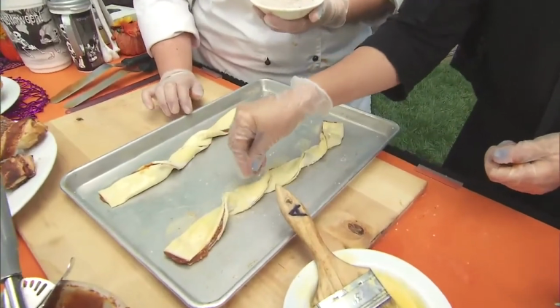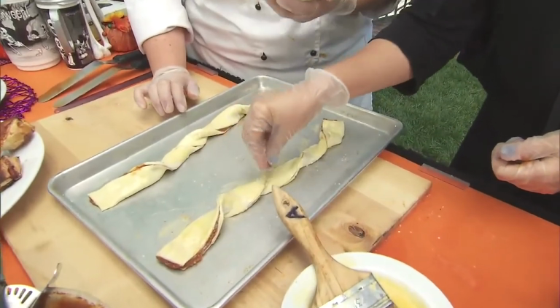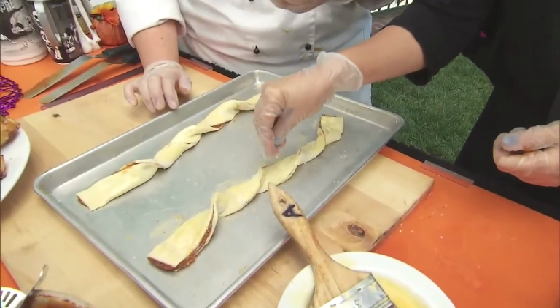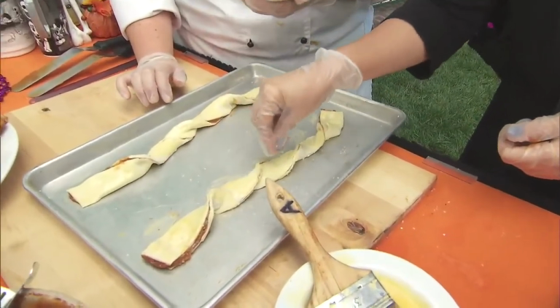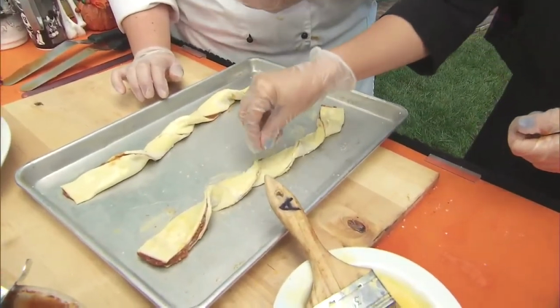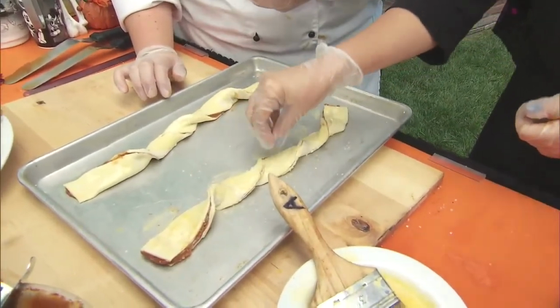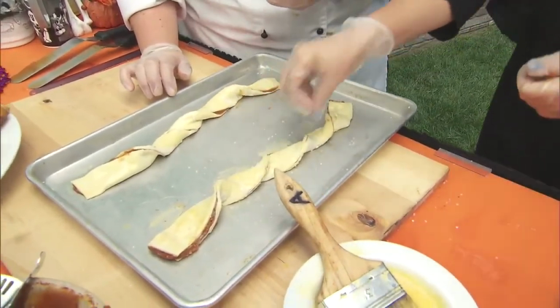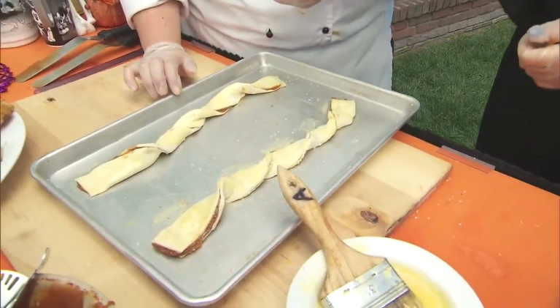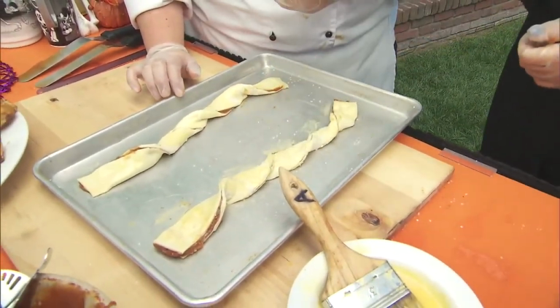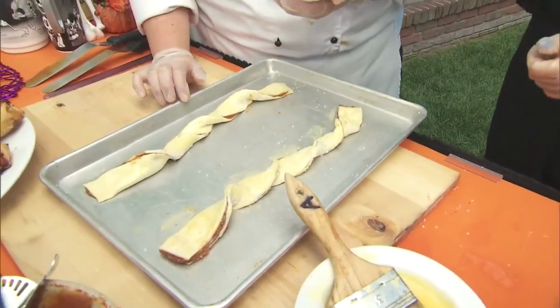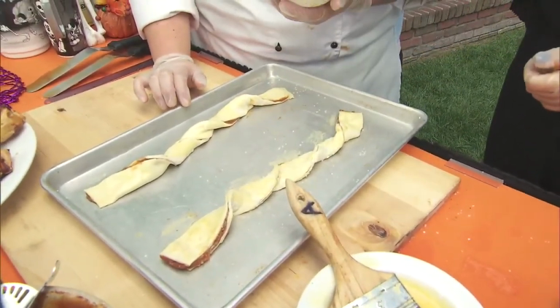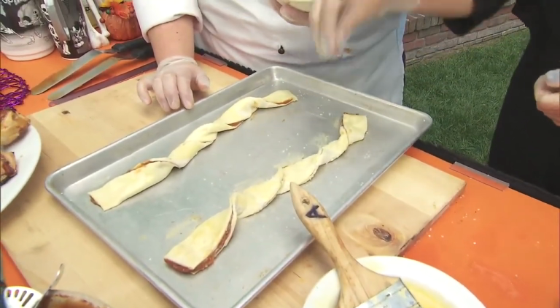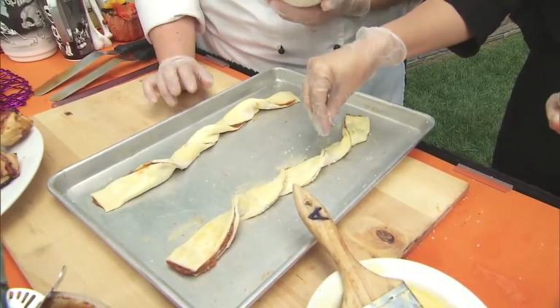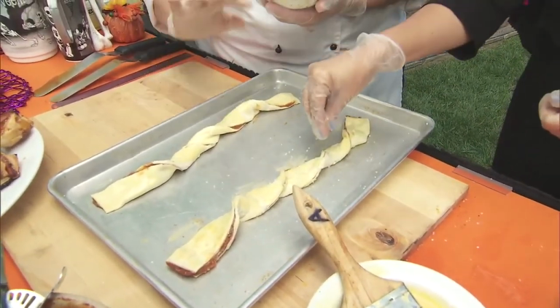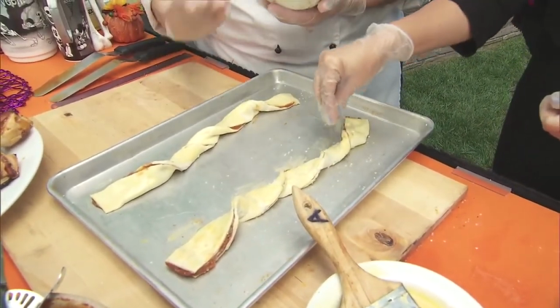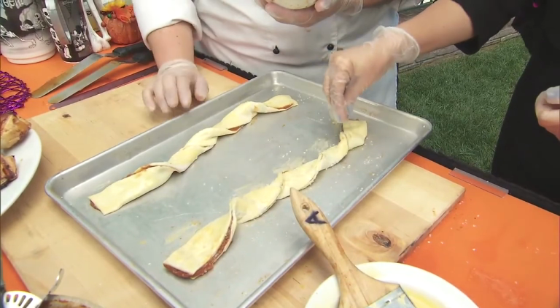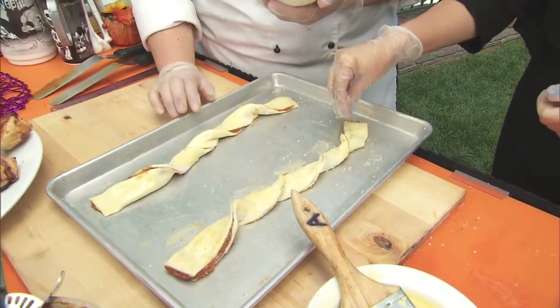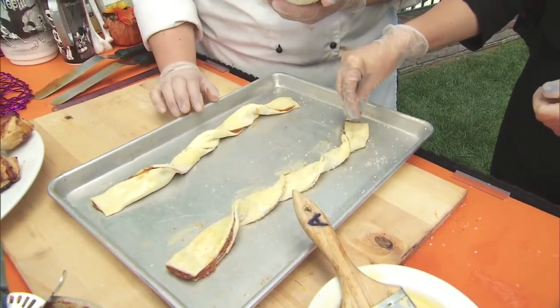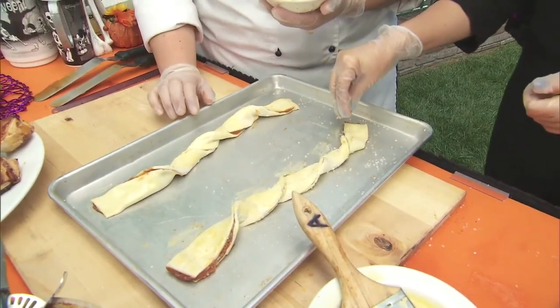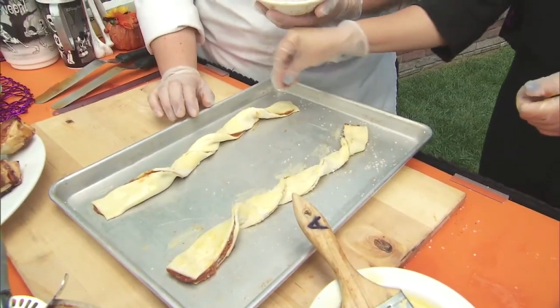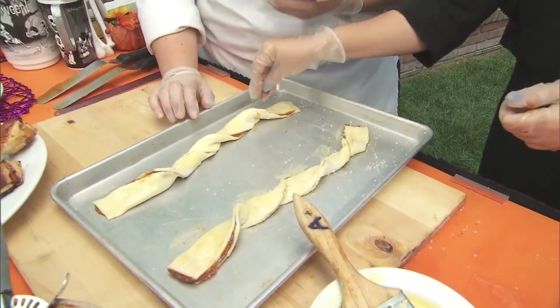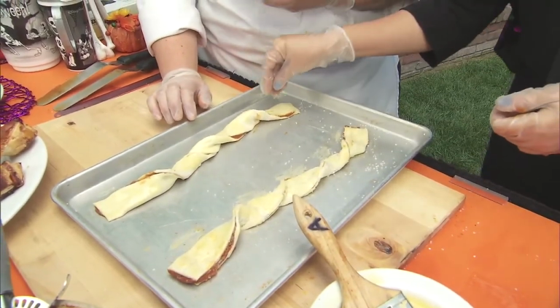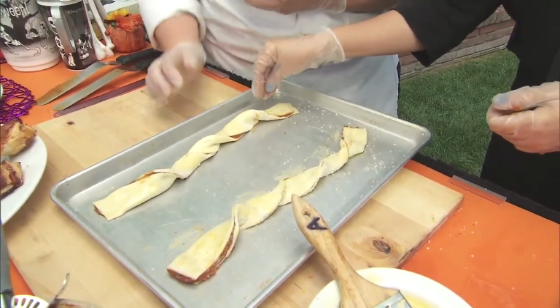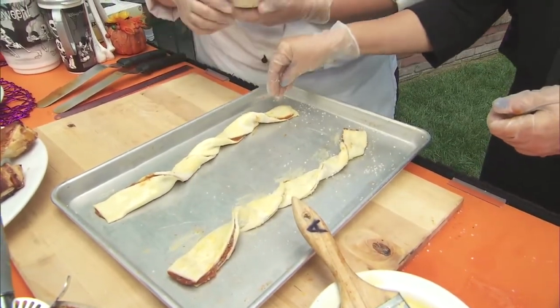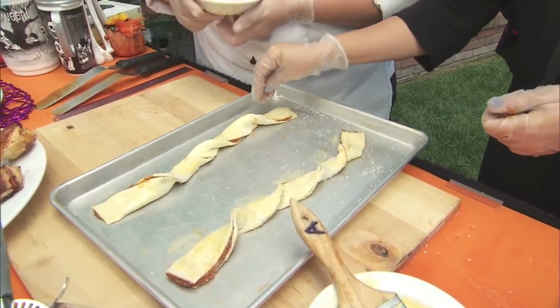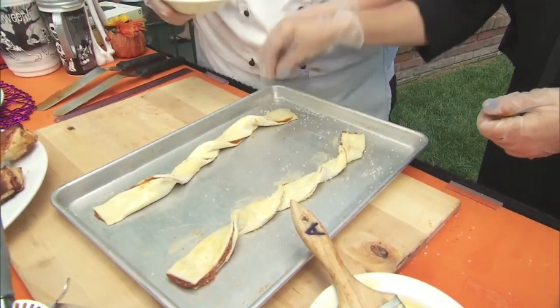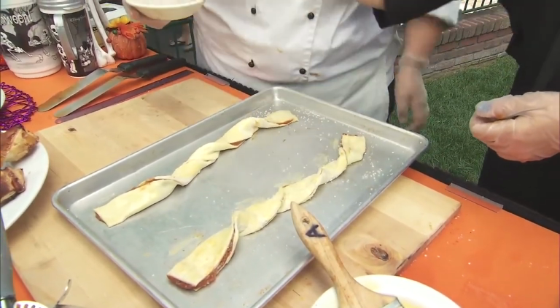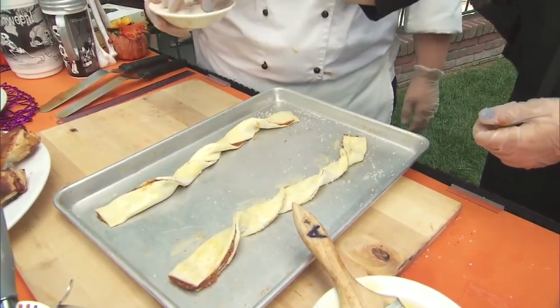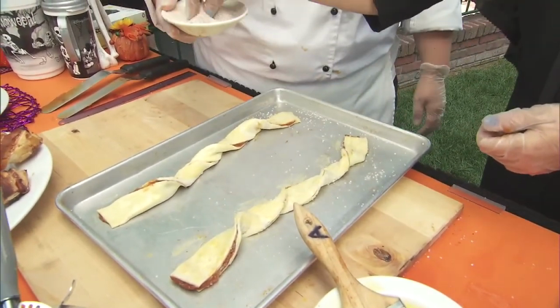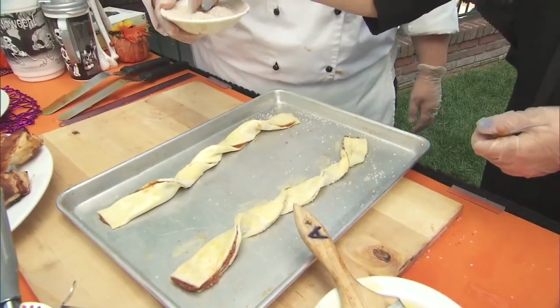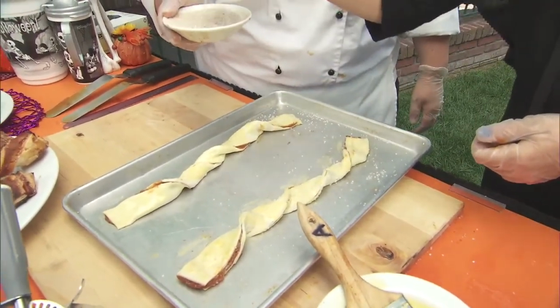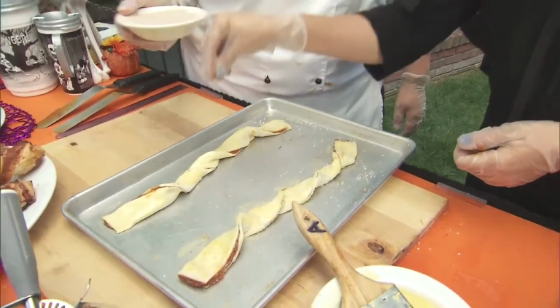The reason we use this coarse sugar is that we don't want it to melt off — we want that nice crunch the sugar gives you. I love you, you're hired — you can do mine too!